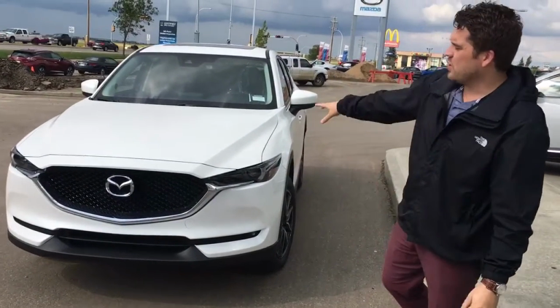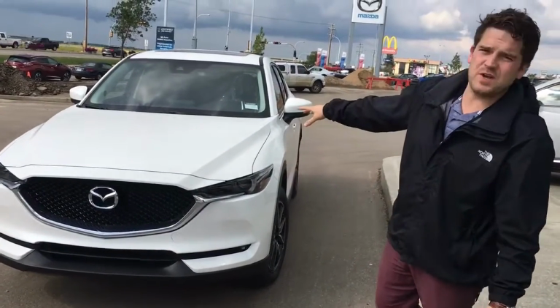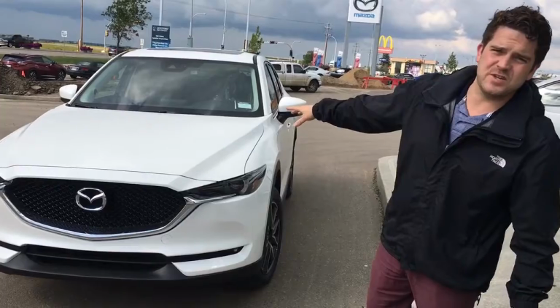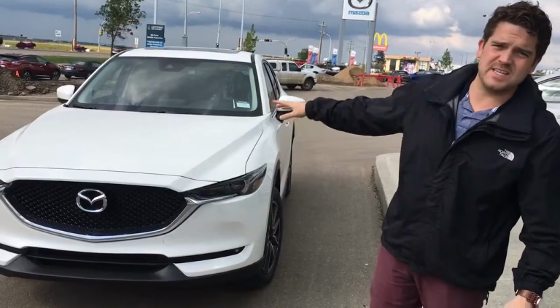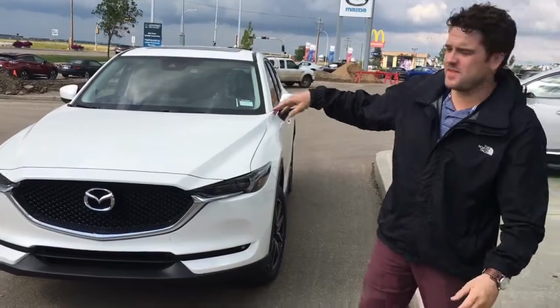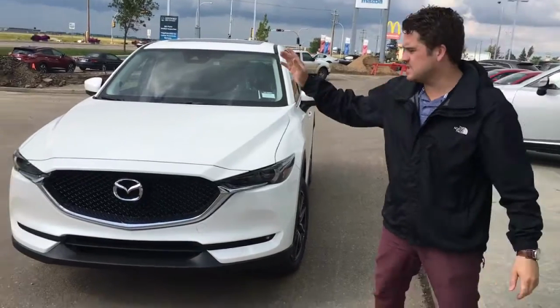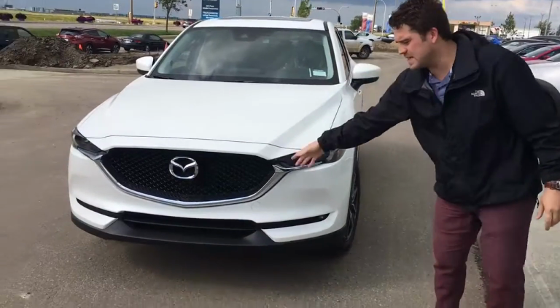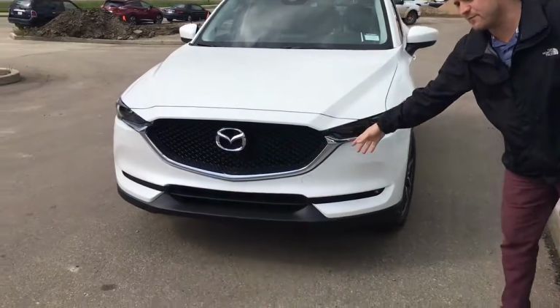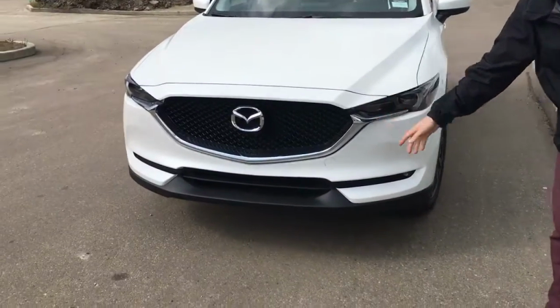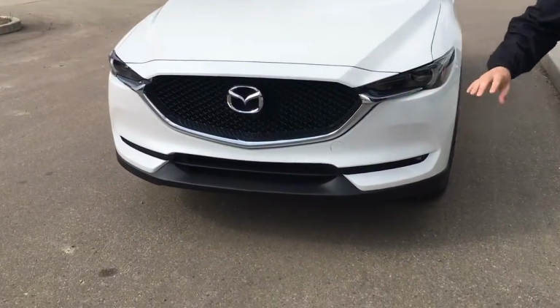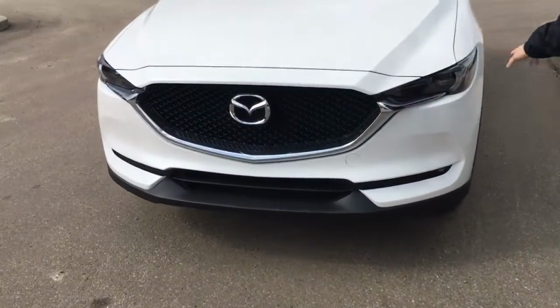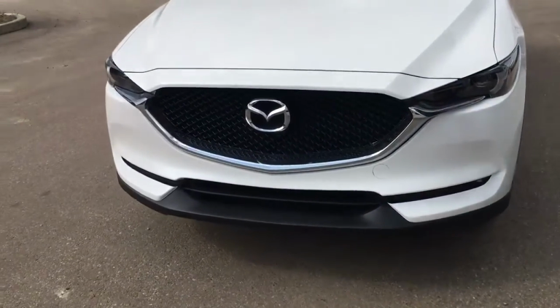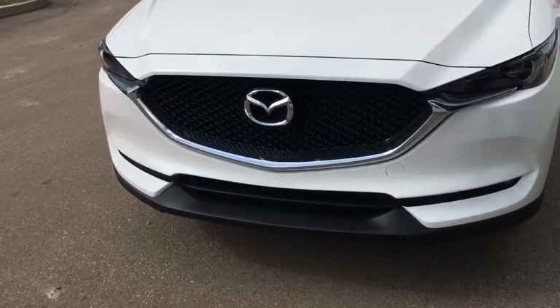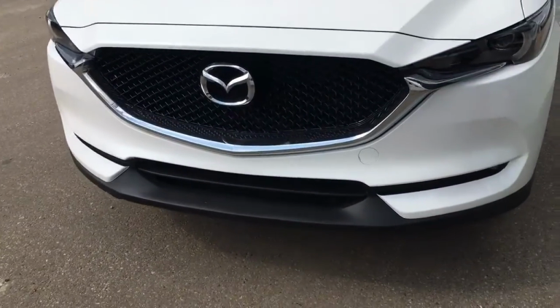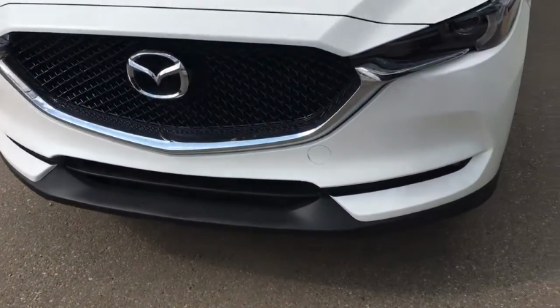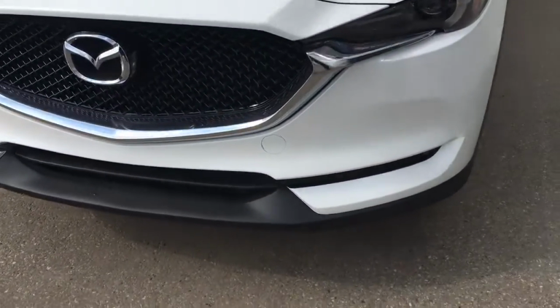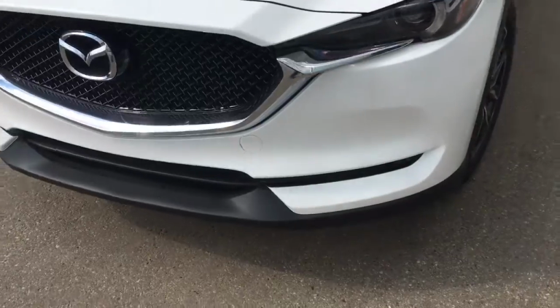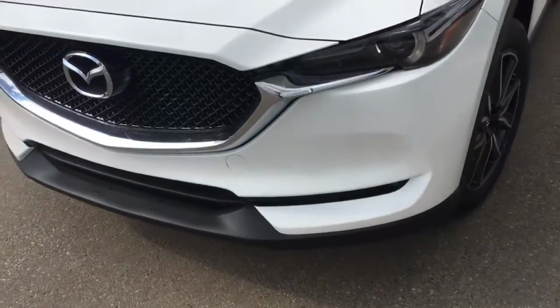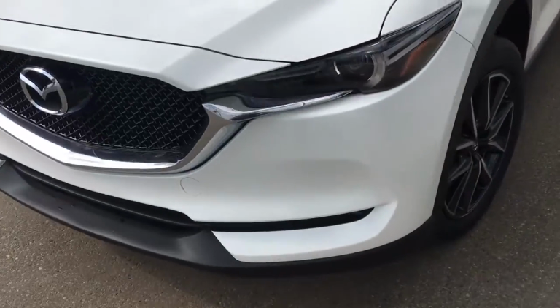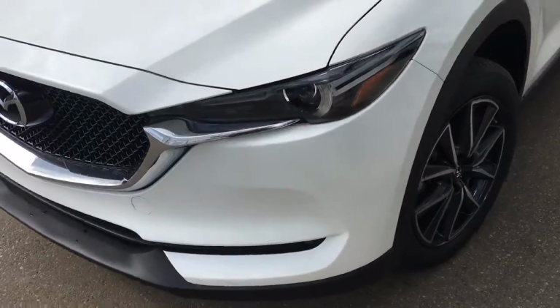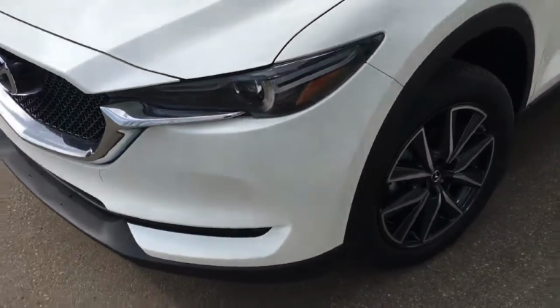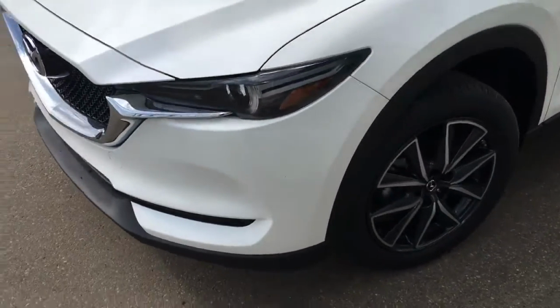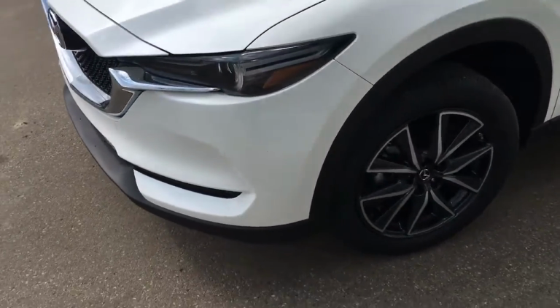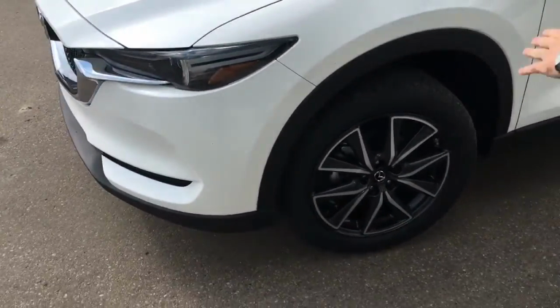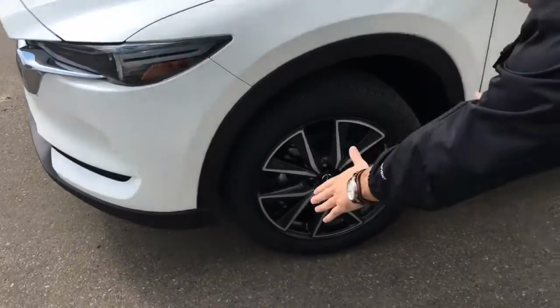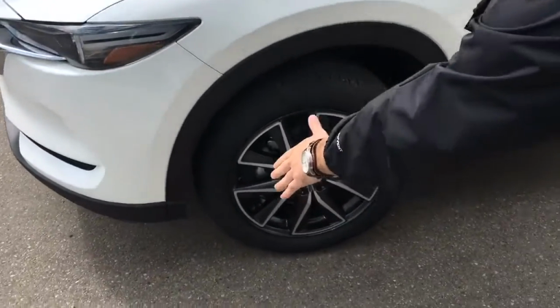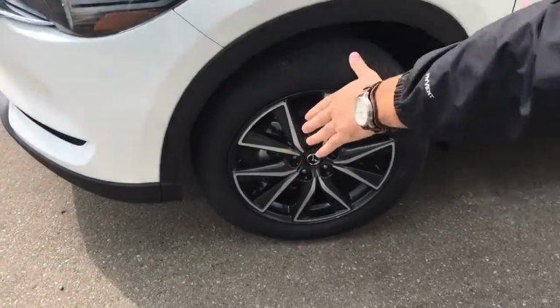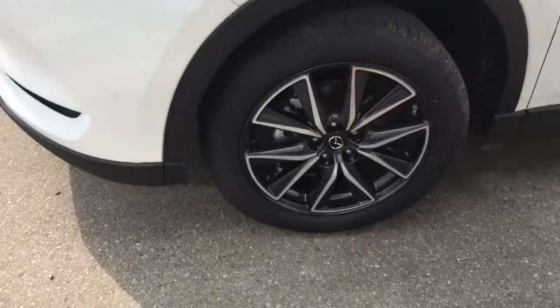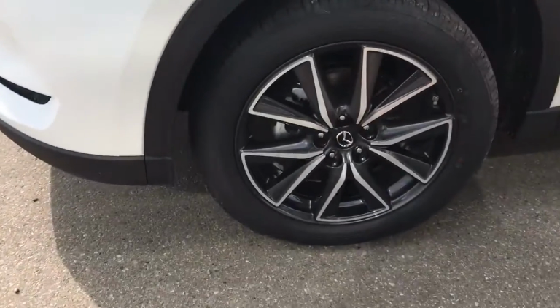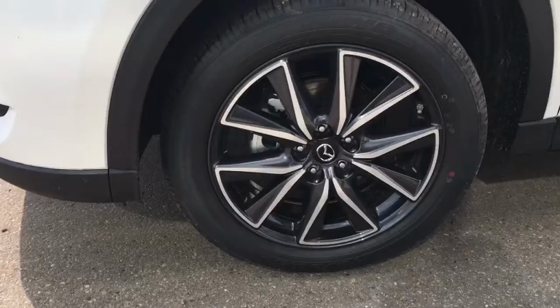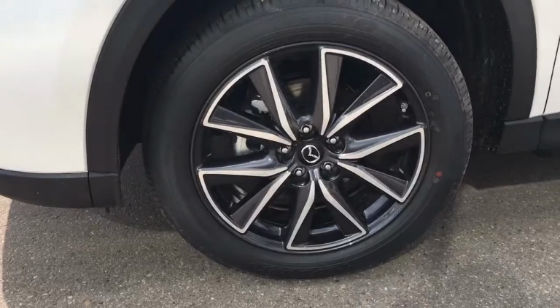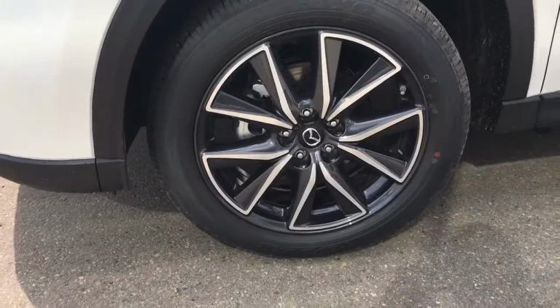Beautiful vehicle as you can see. Got that nice new redesigned front end, LED headlights, LED fog lights — nice vision of light. Got your 19-inch styled alloy wheels.